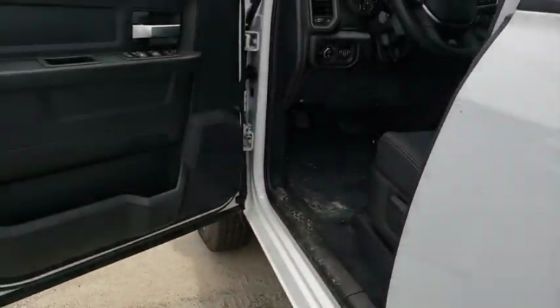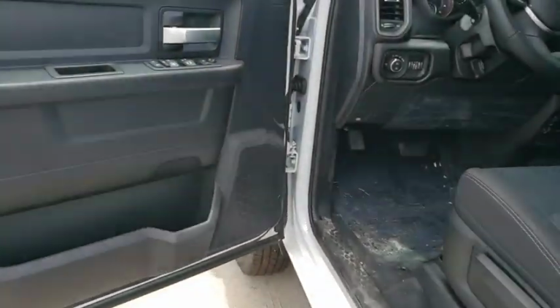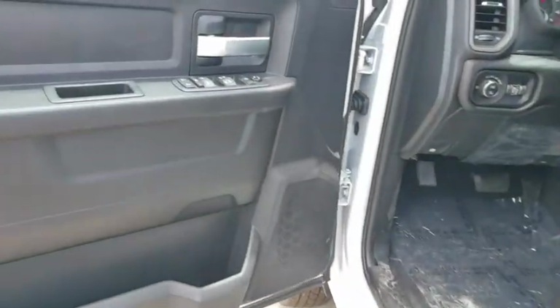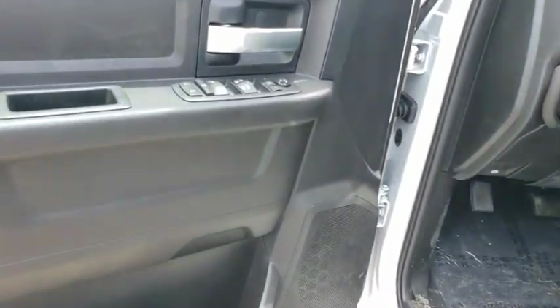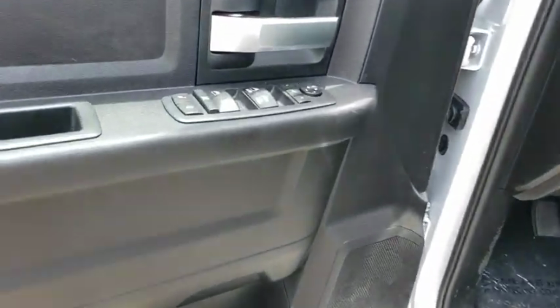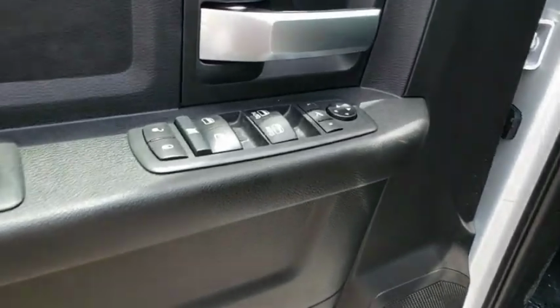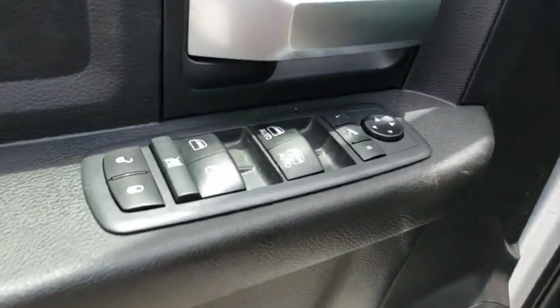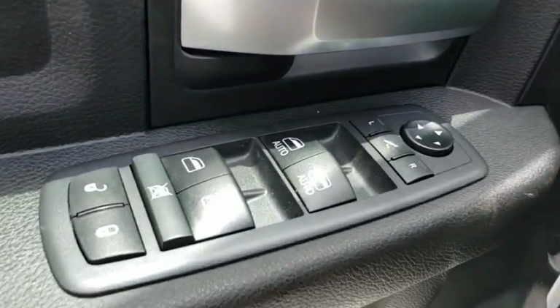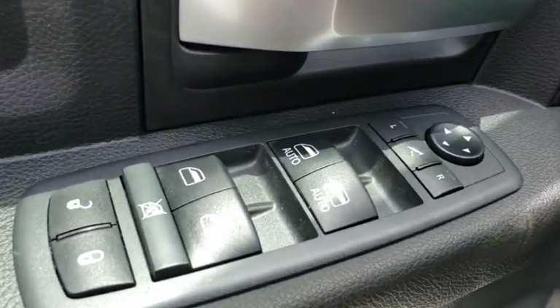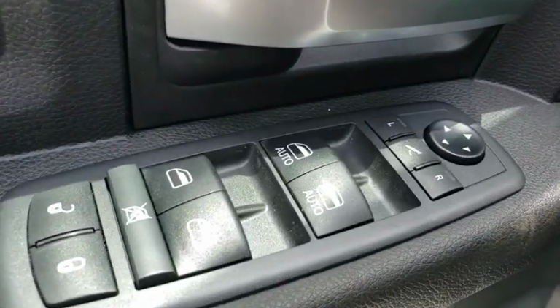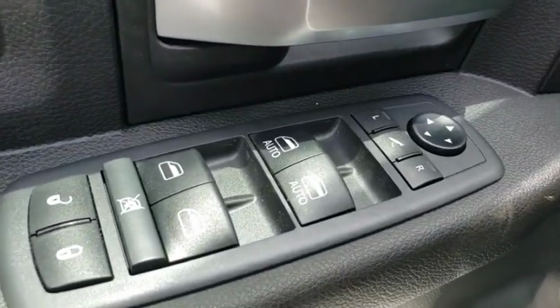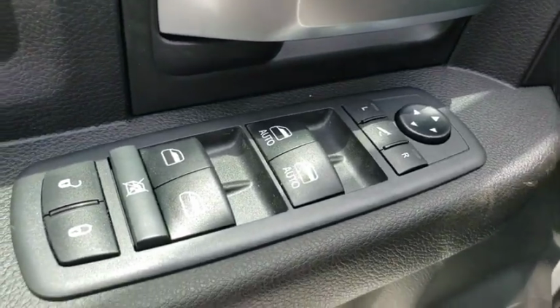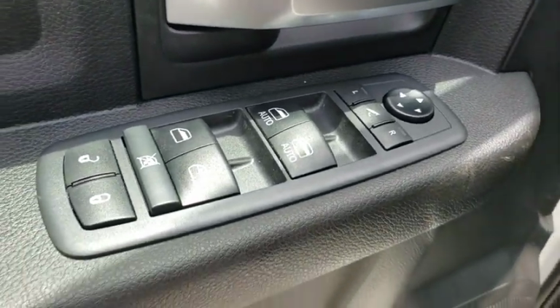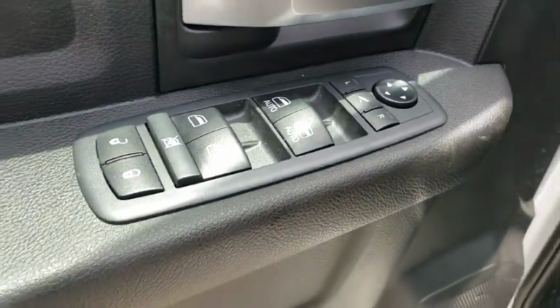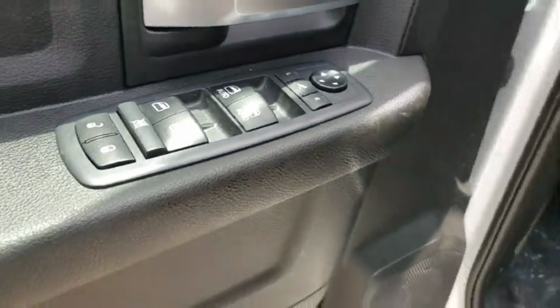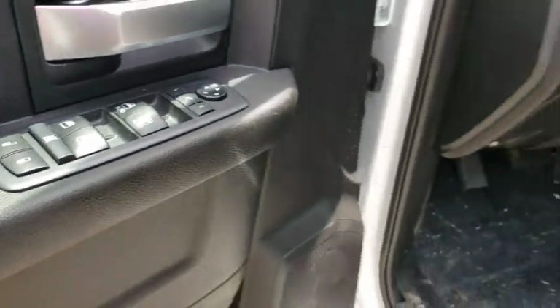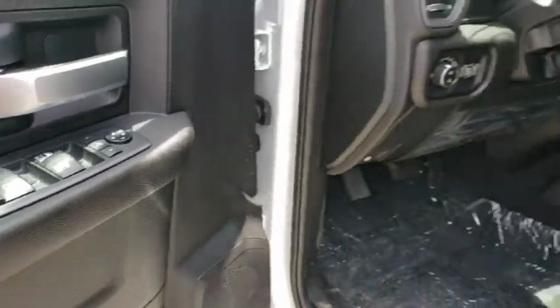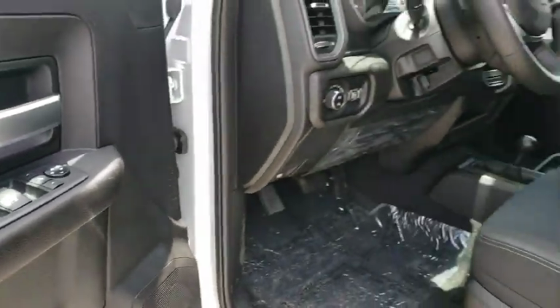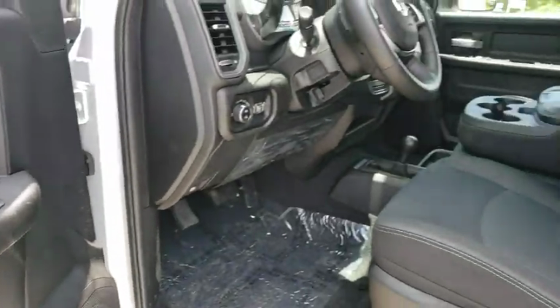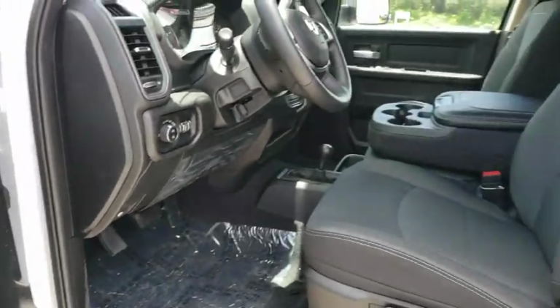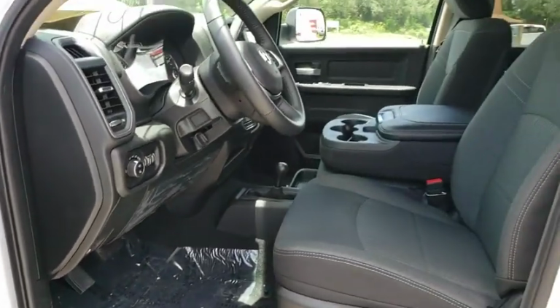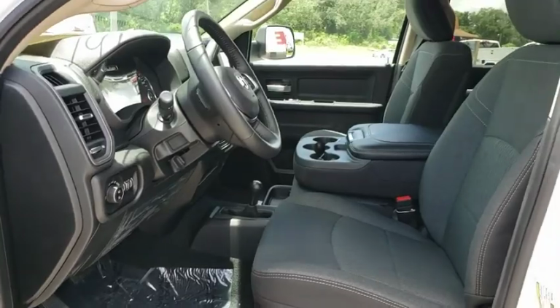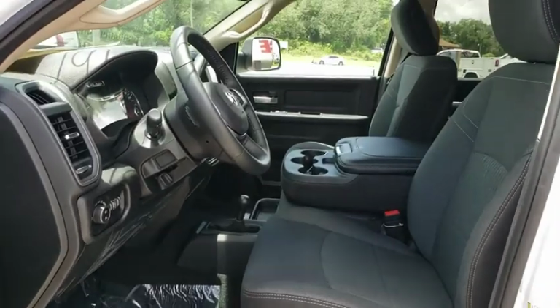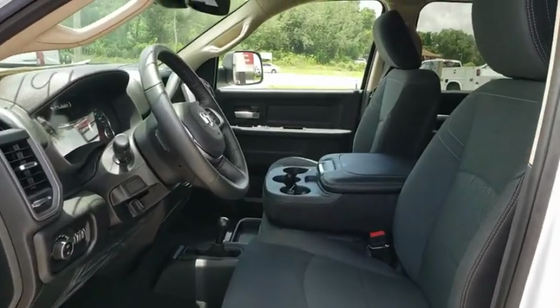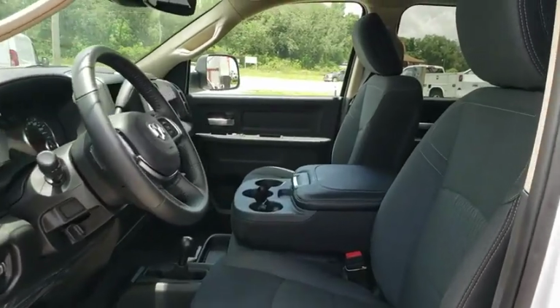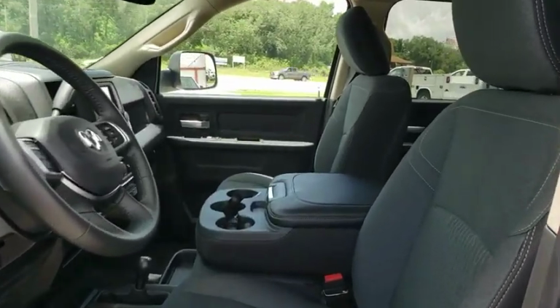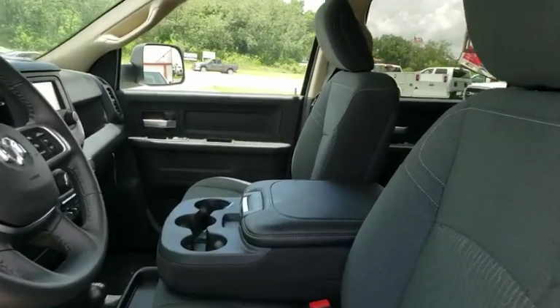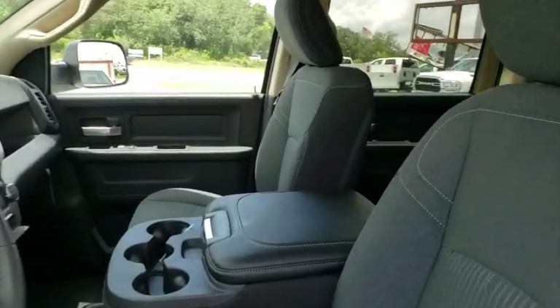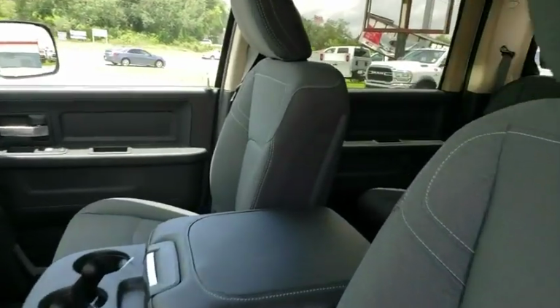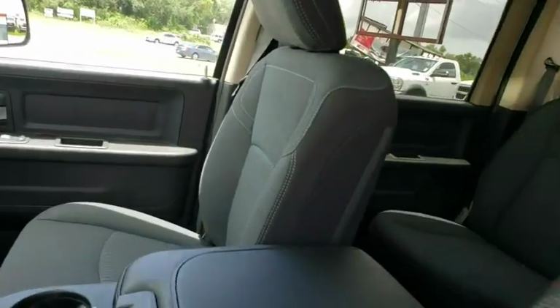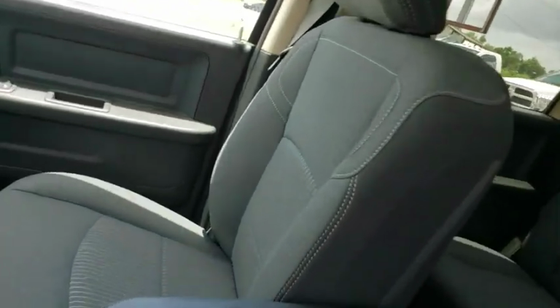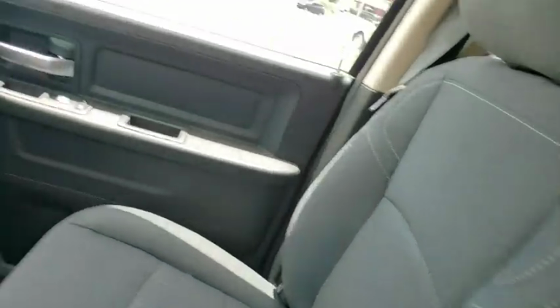Four-wheel drive, AM FM stereo radio, rear window defroster, power door locks, power windows, MP3 player, child safety locks, passenger airbag.